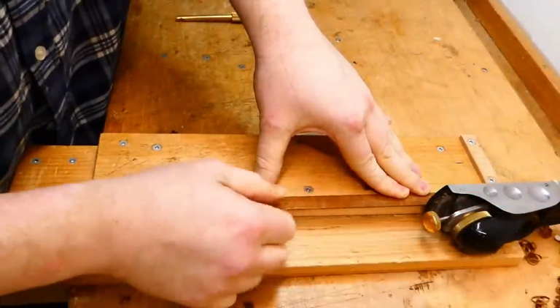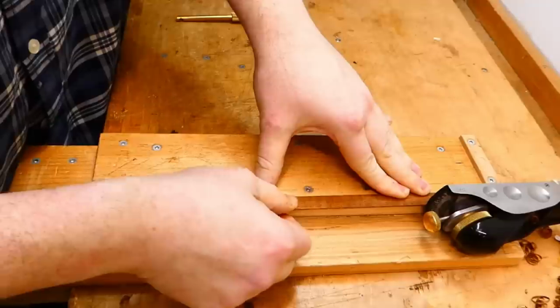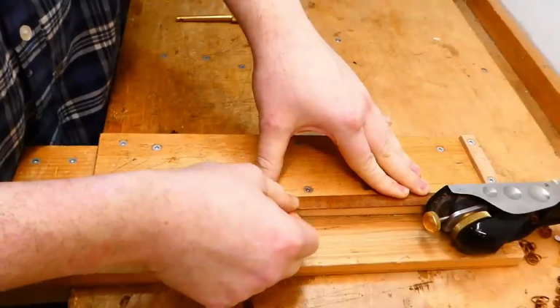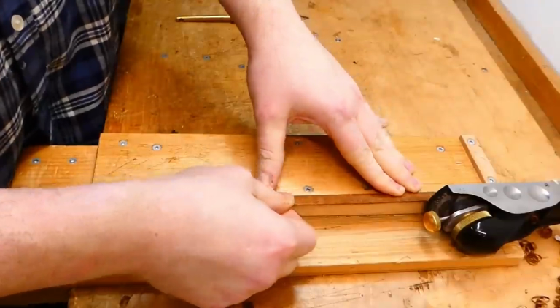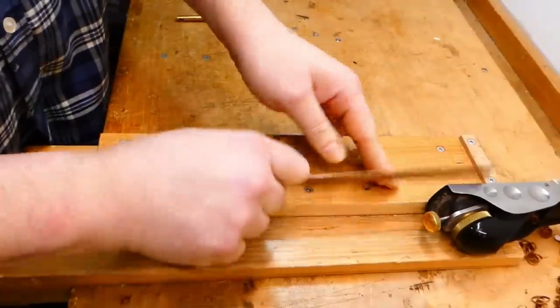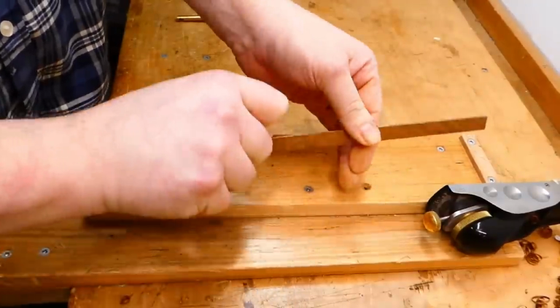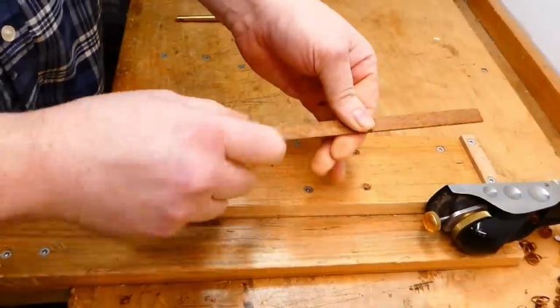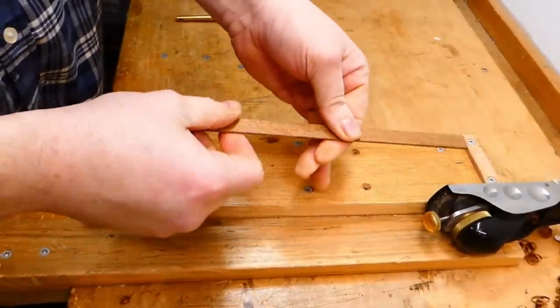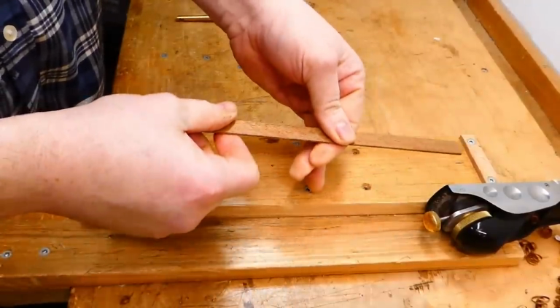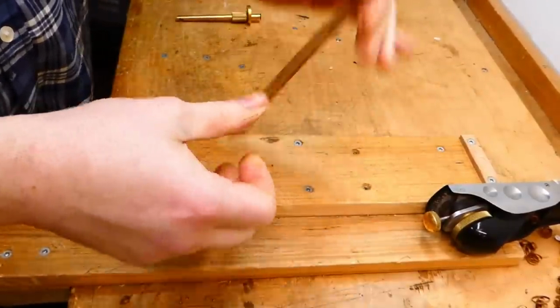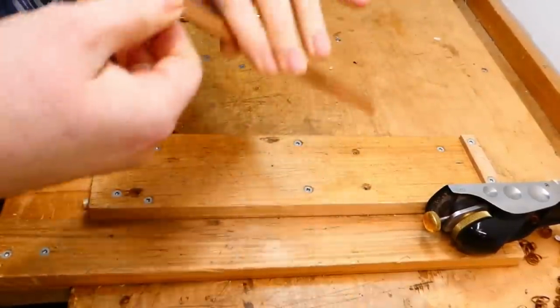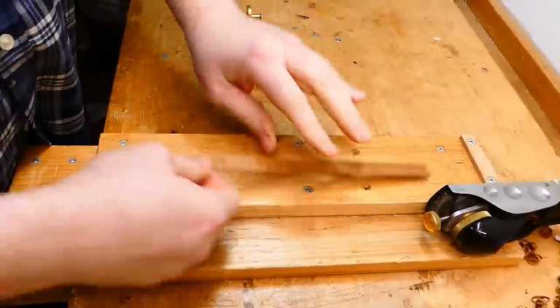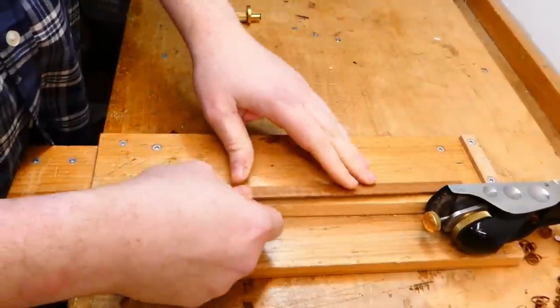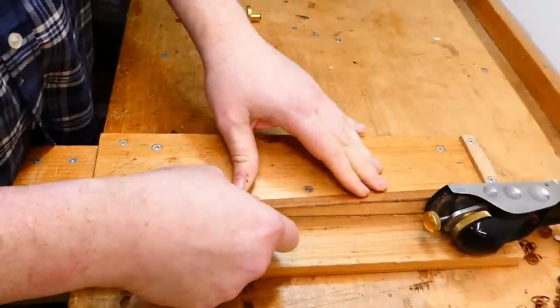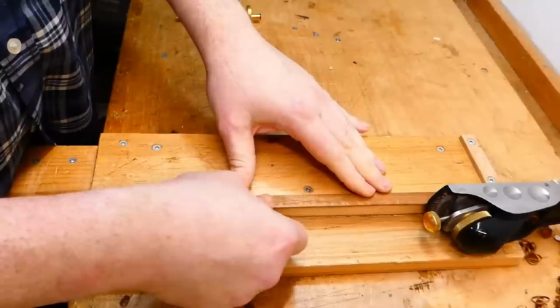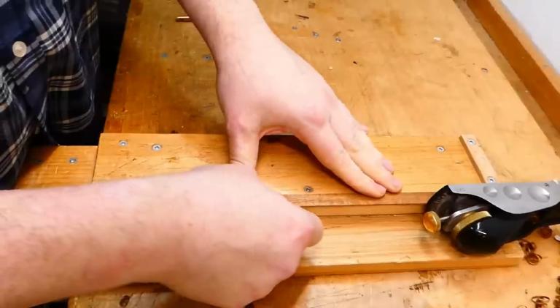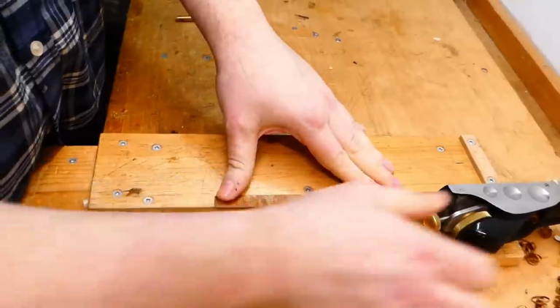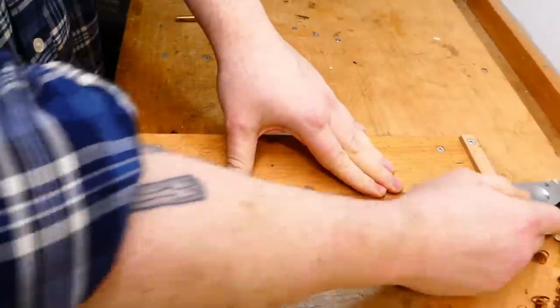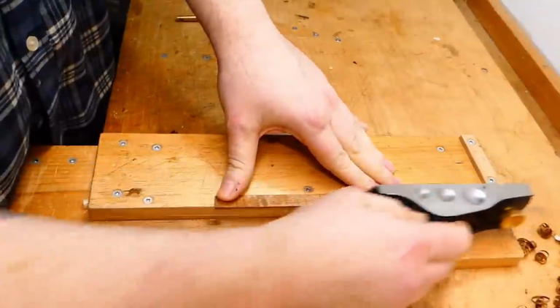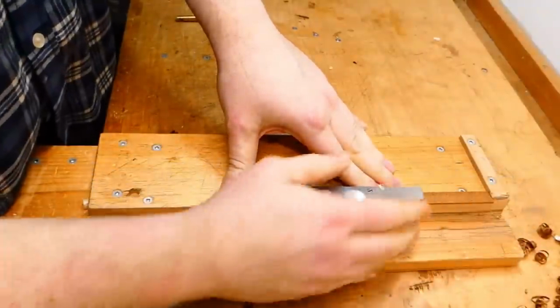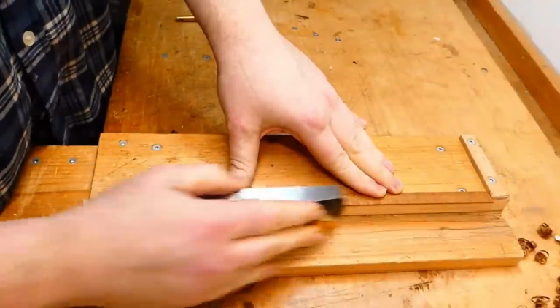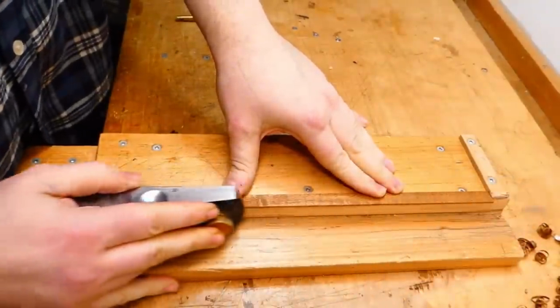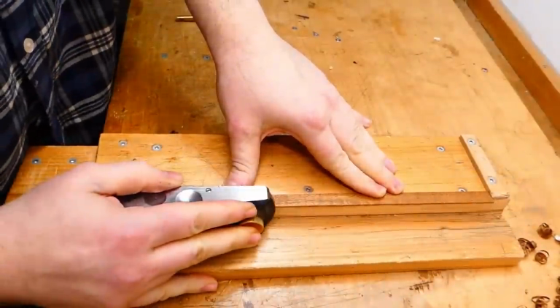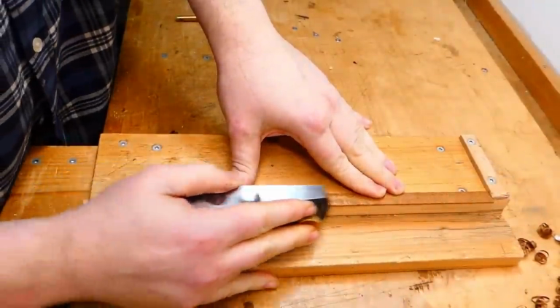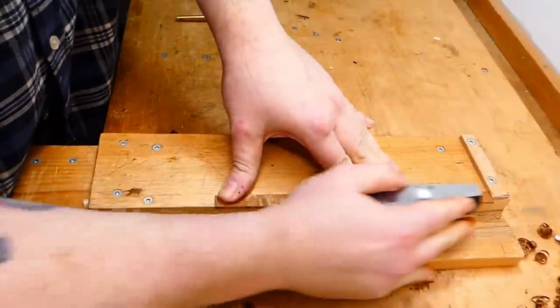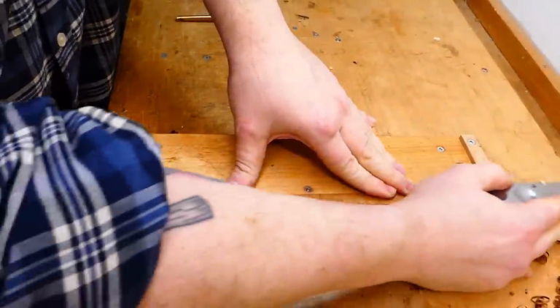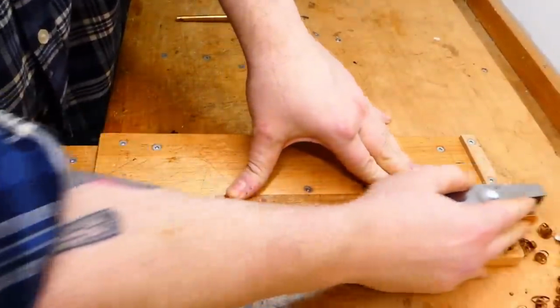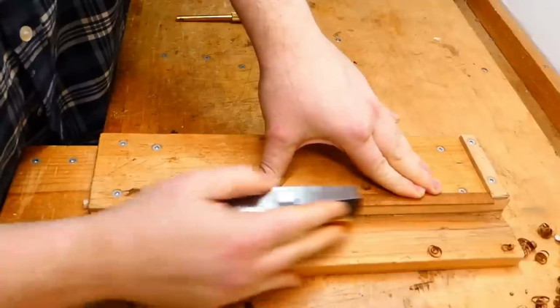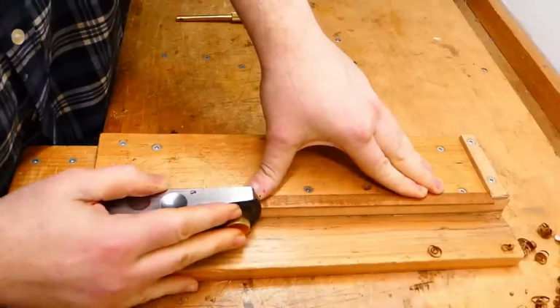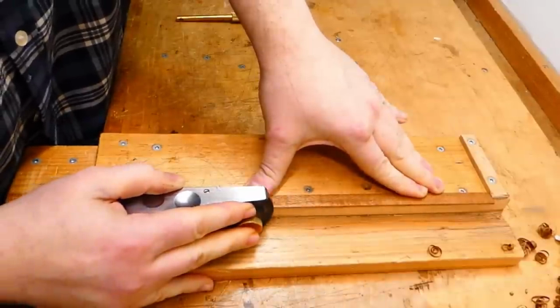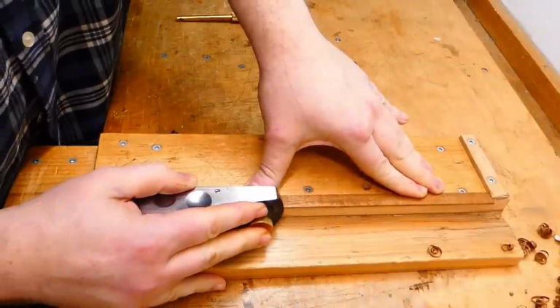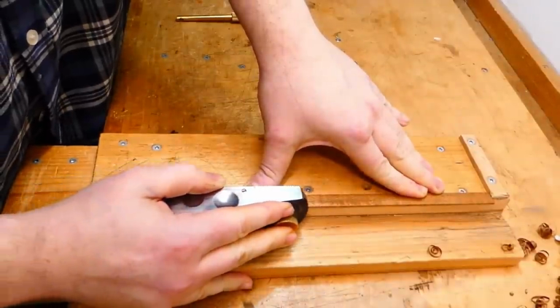Hey there, gang. I'm back at it with the Senior Gibson guitars. Right now I'm making some cleats for the back of the J45.